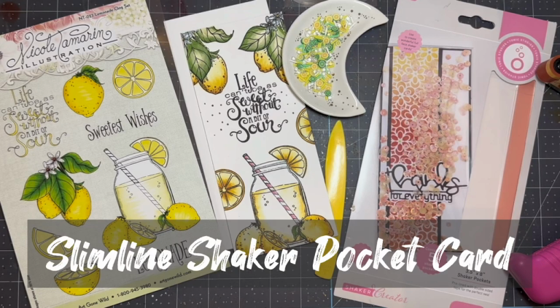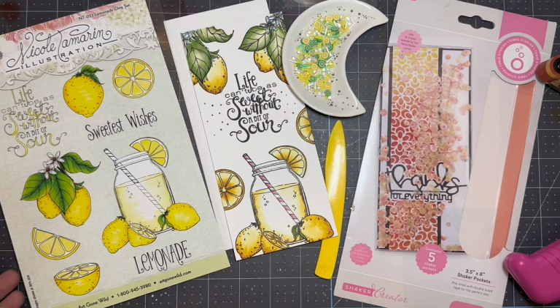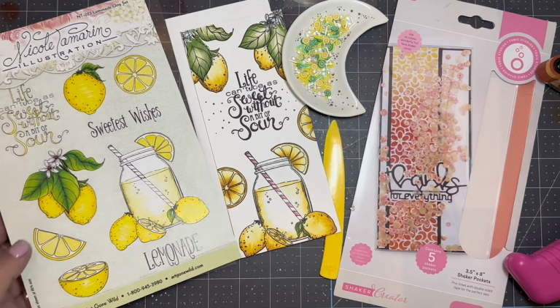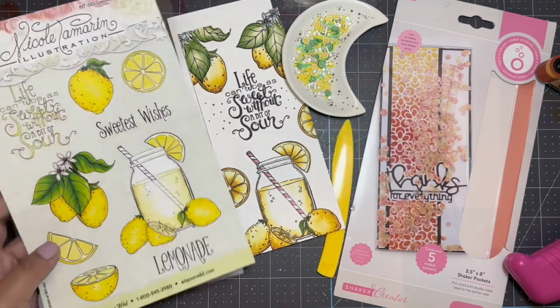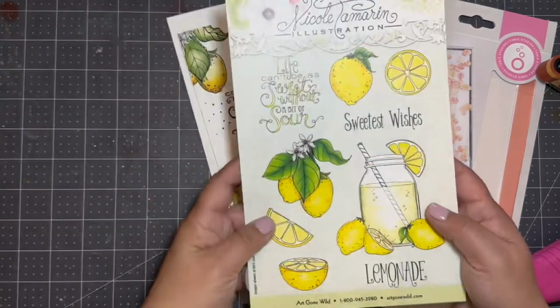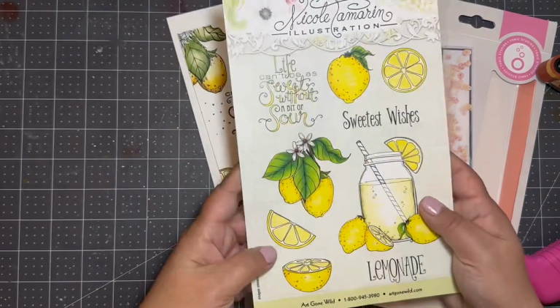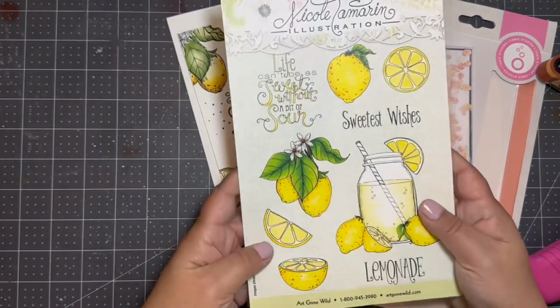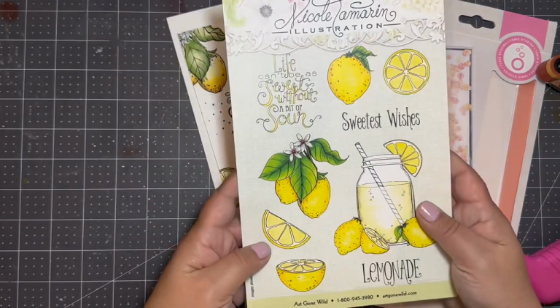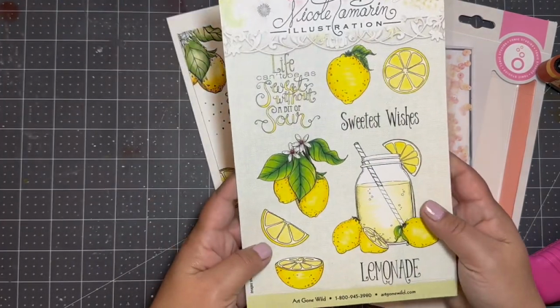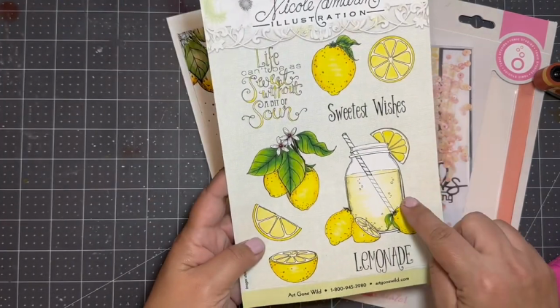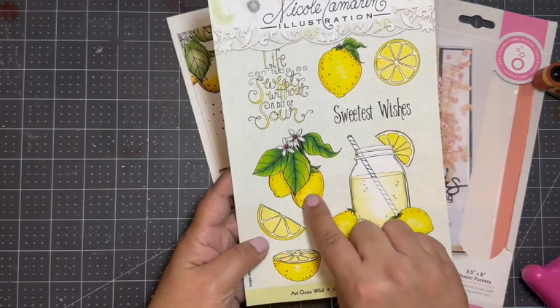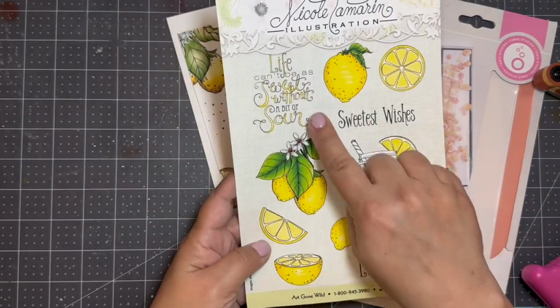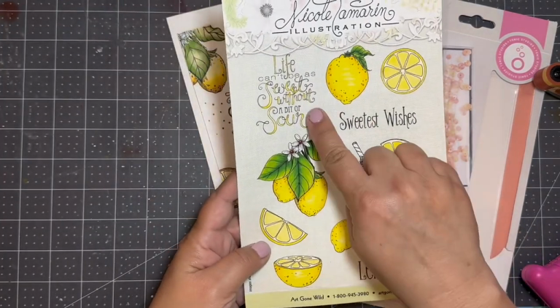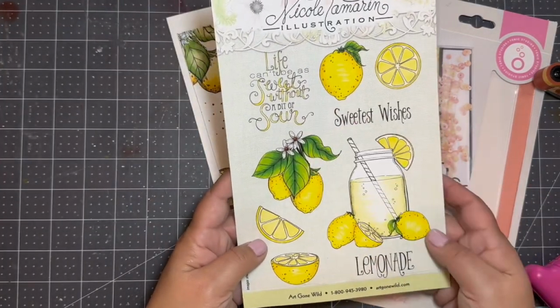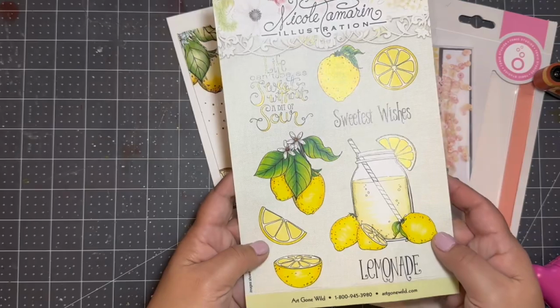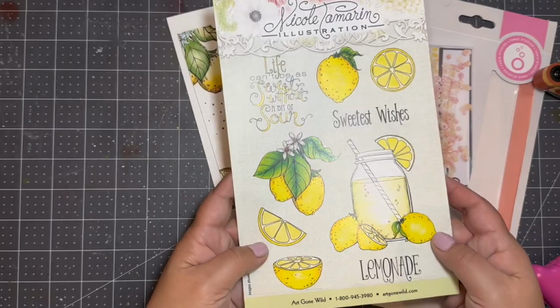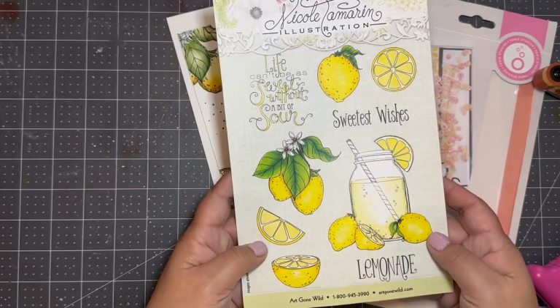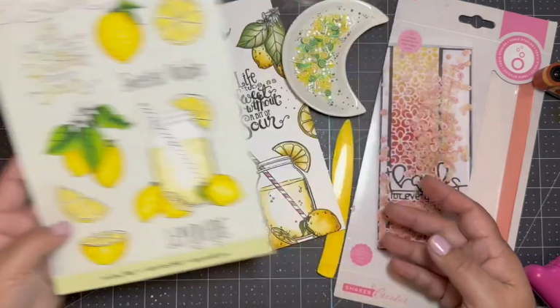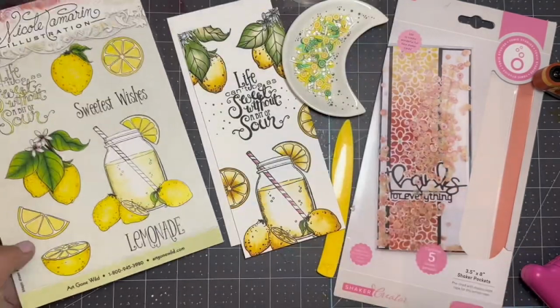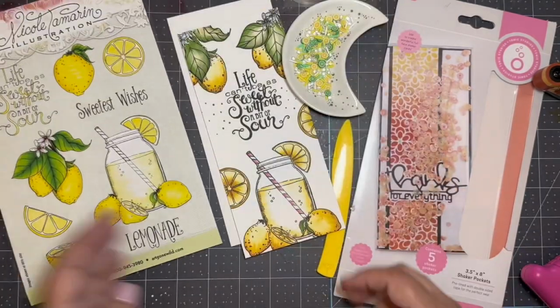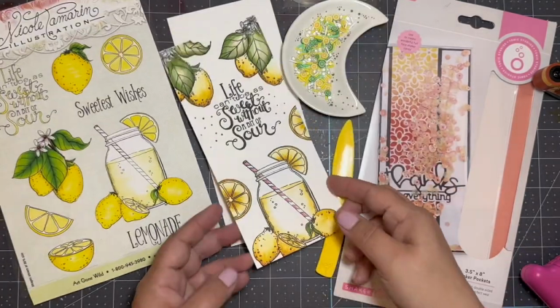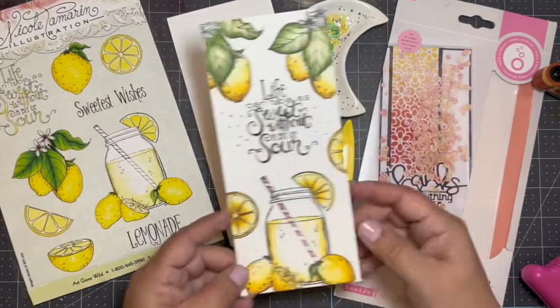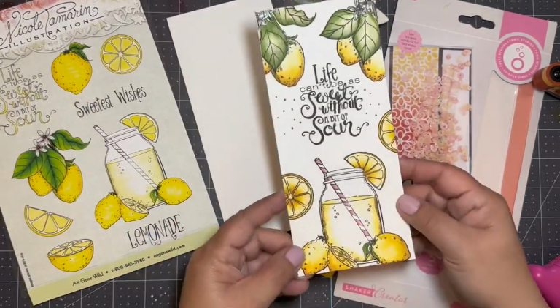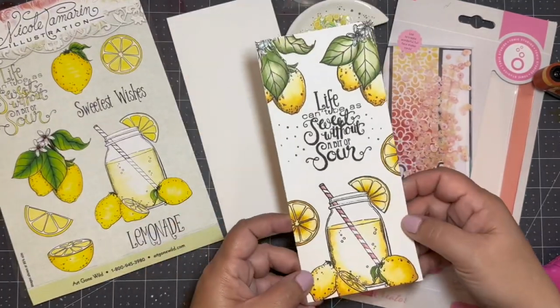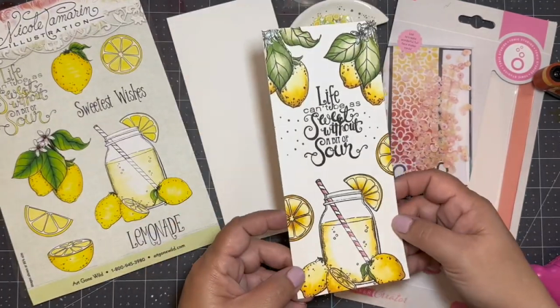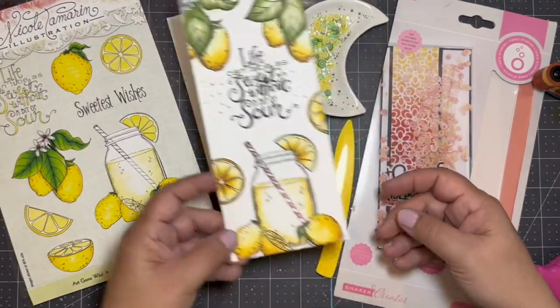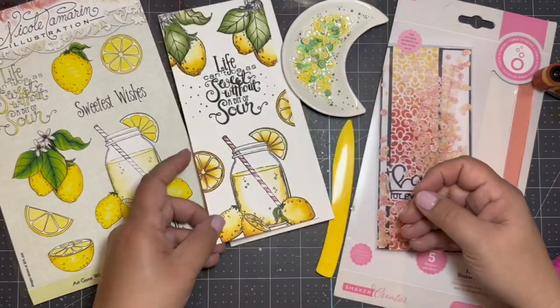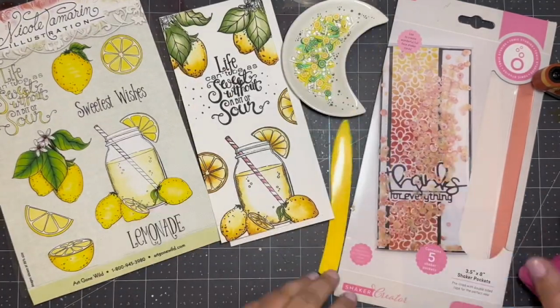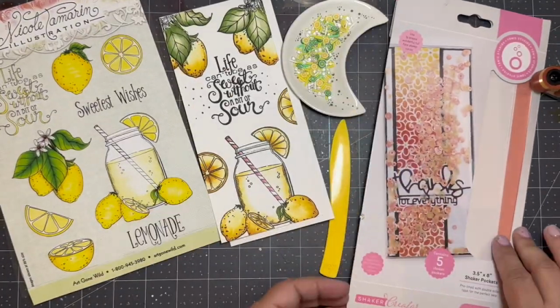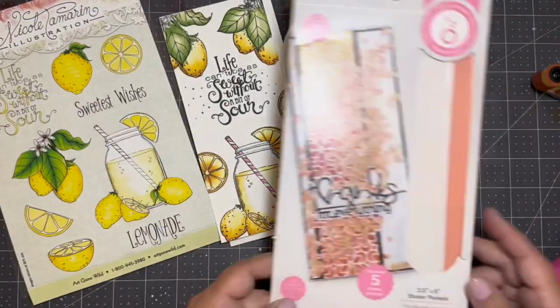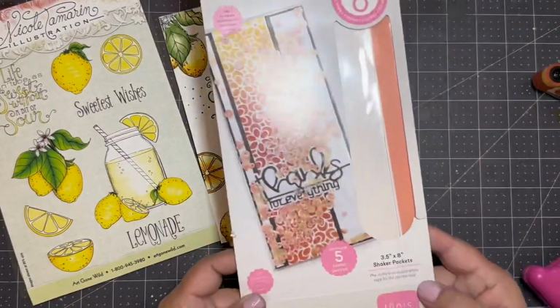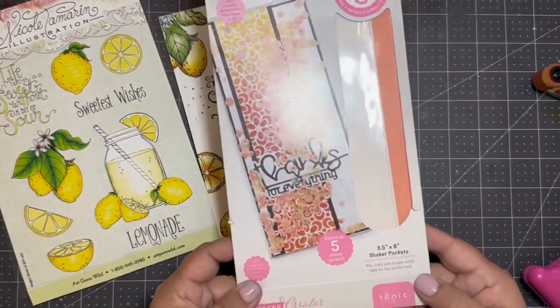Hey there BowQ Crew! This is Jennifer and I'm going to show you how easy it is to create a full panel shaker card using the shaker pockets from Tonic Studios.